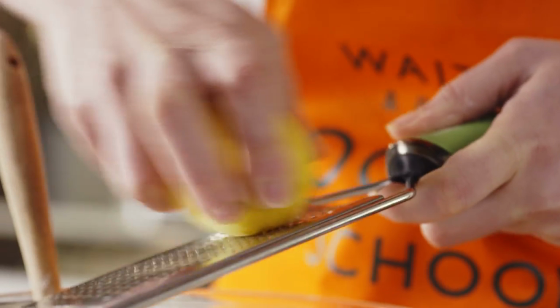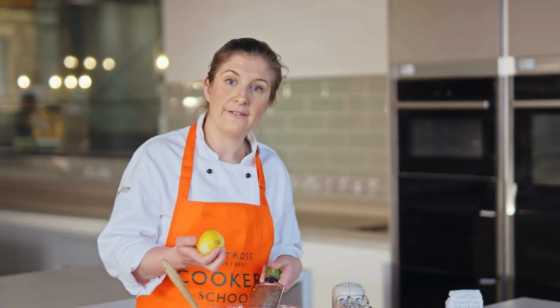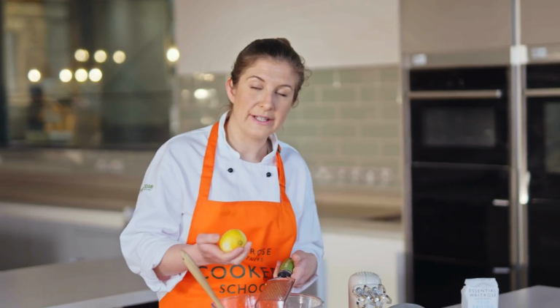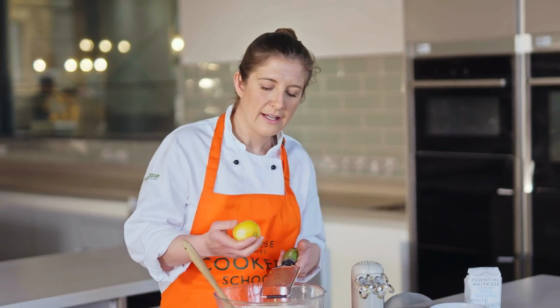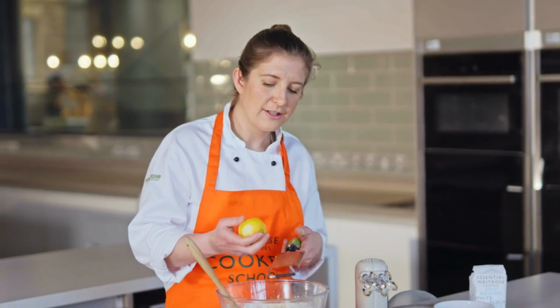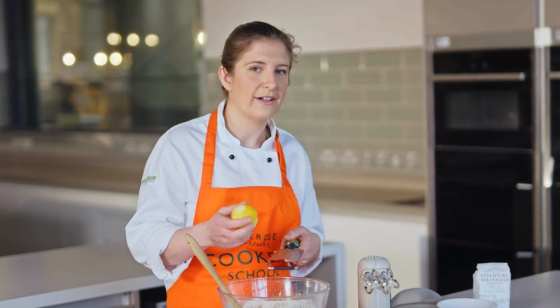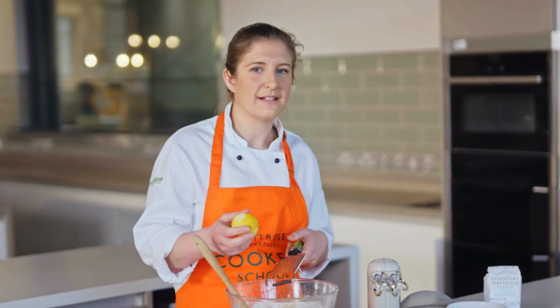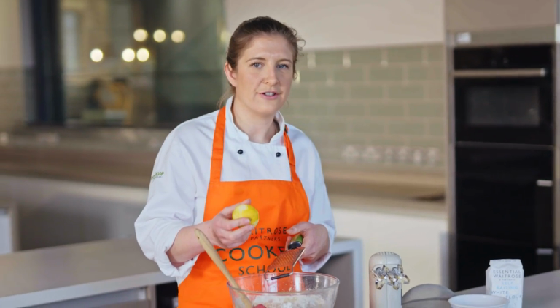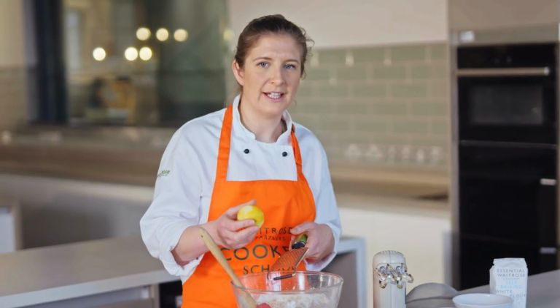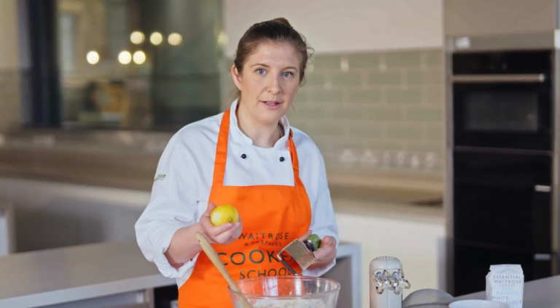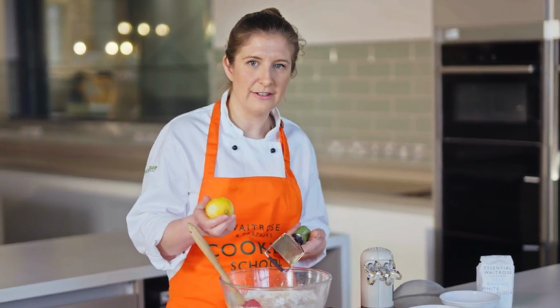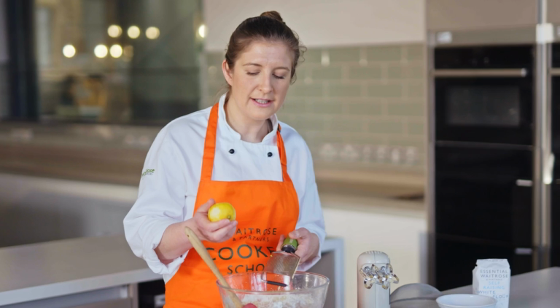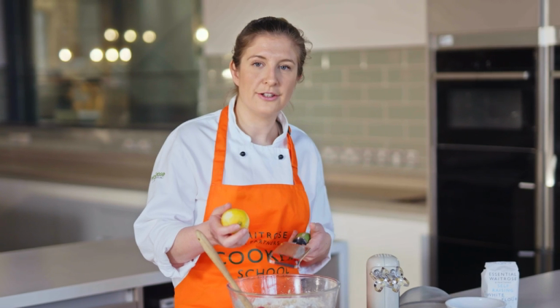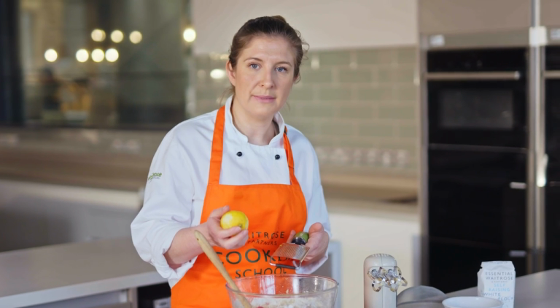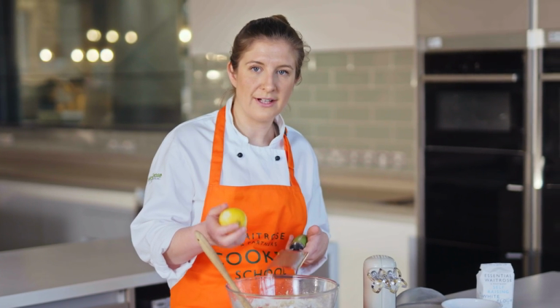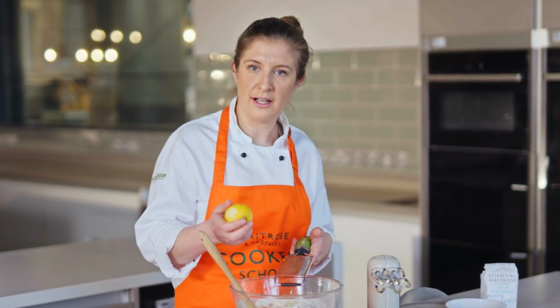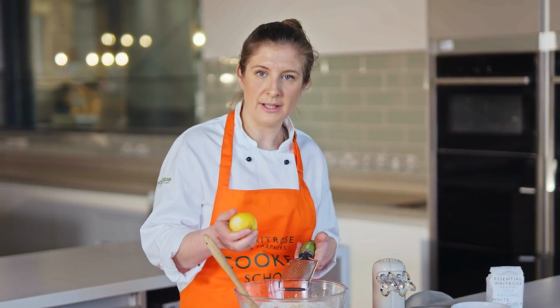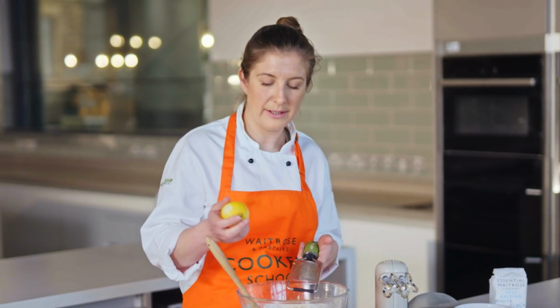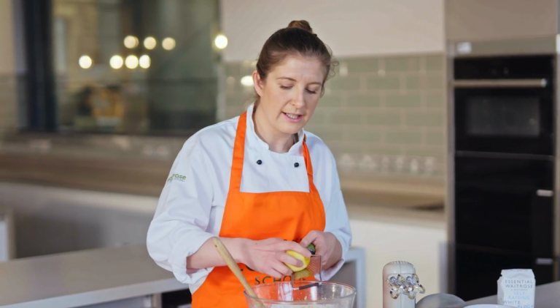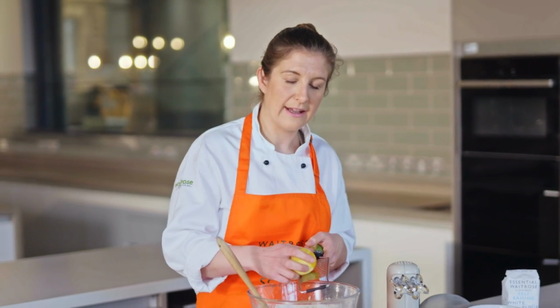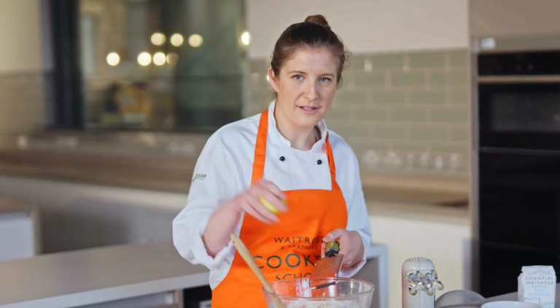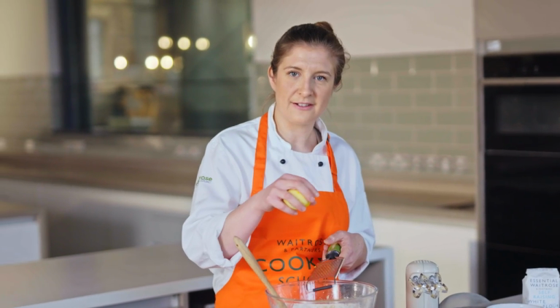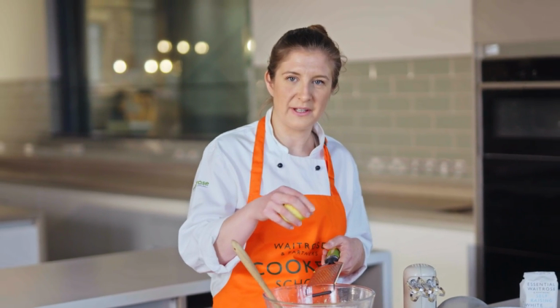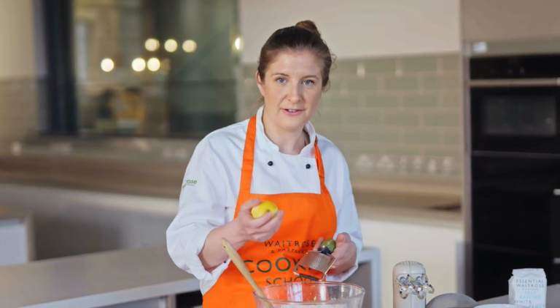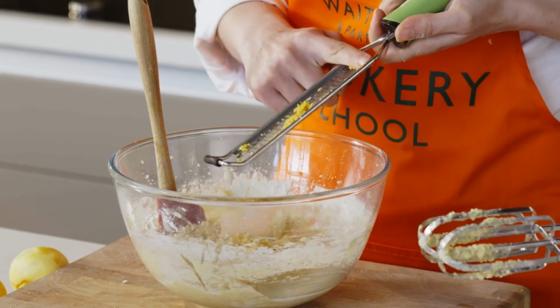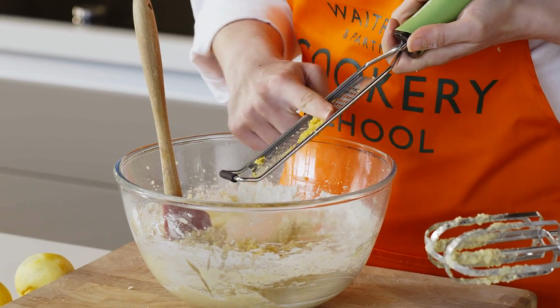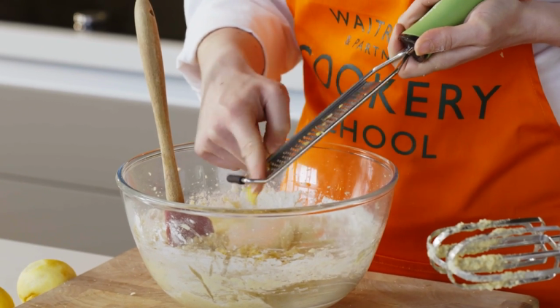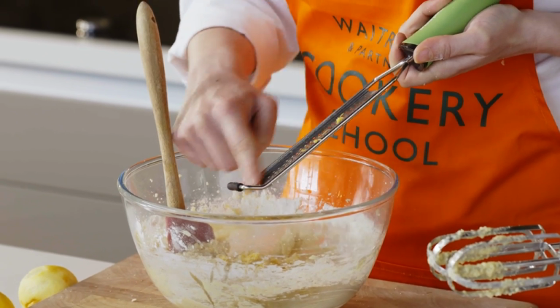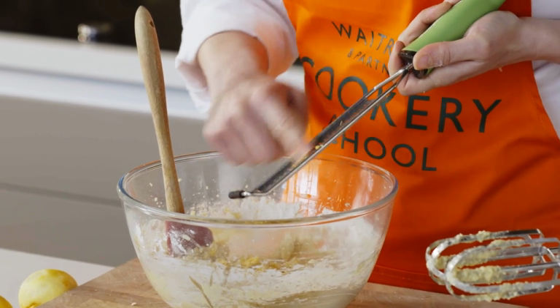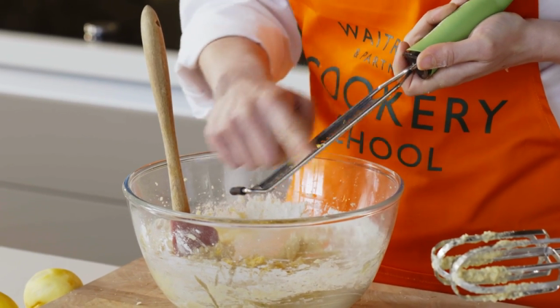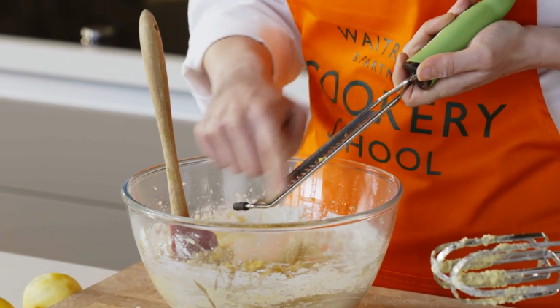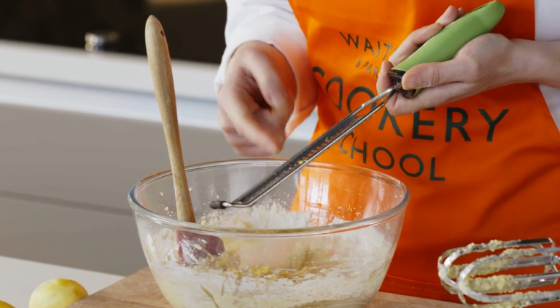If you didn't have any lemons you could definitely make this an orange drizzle cake — that would be really nice. You could use a mix of lemon and lime as well, and if you put some zest on the top at the end it would look really pretty. This is a great way to use up what you've got left in your fruit bowl.